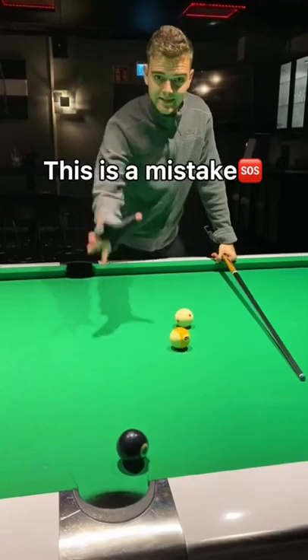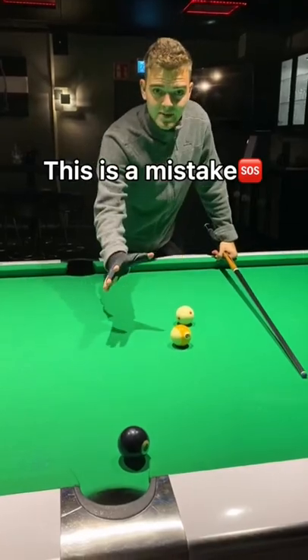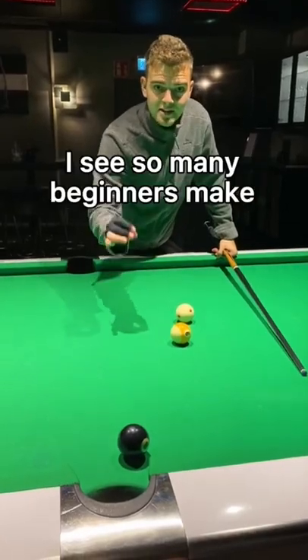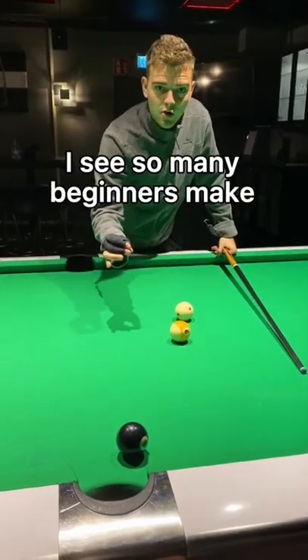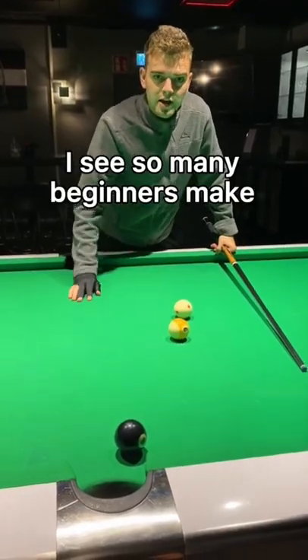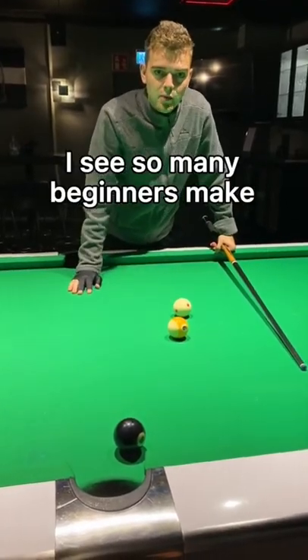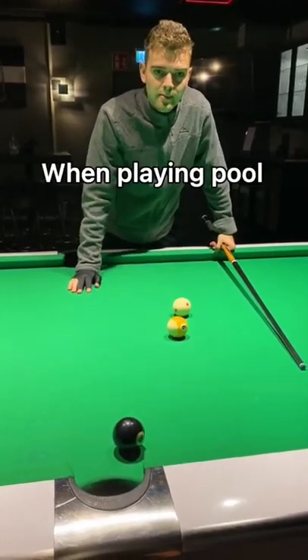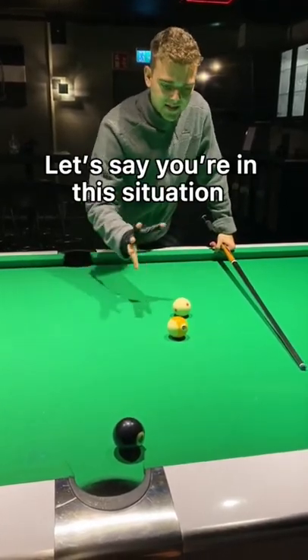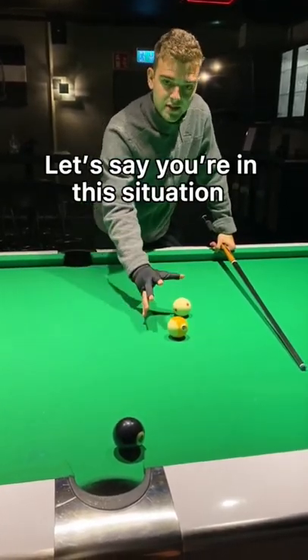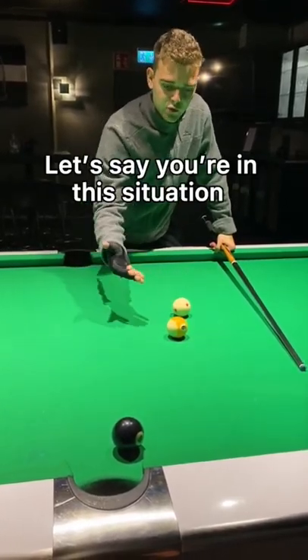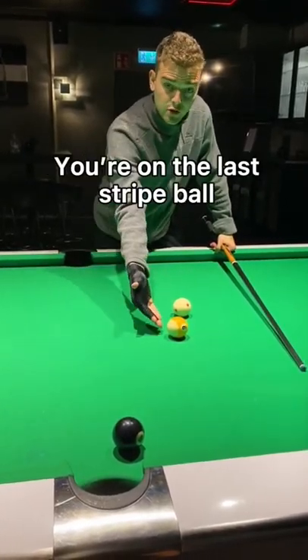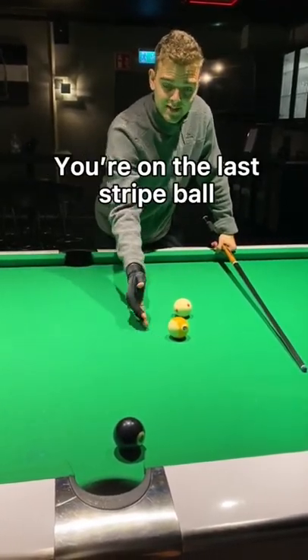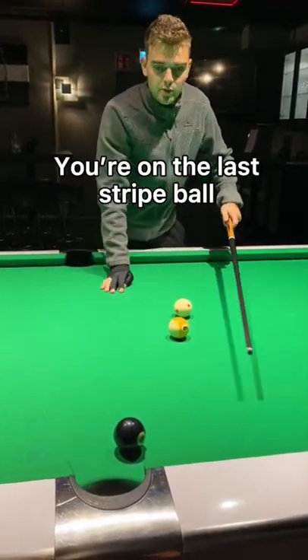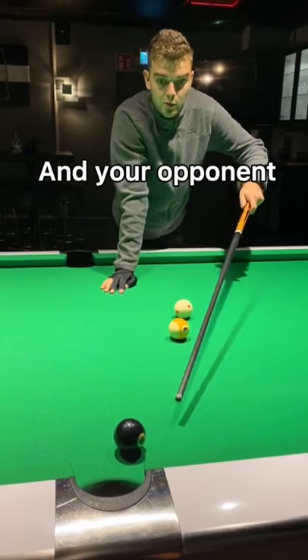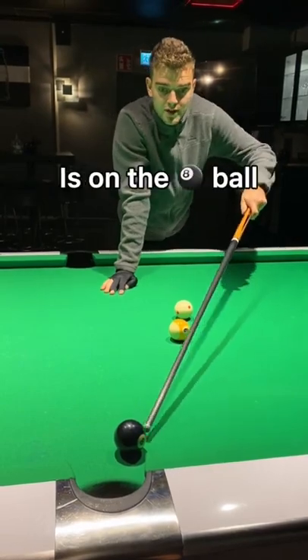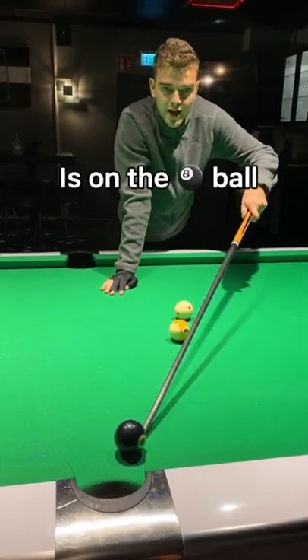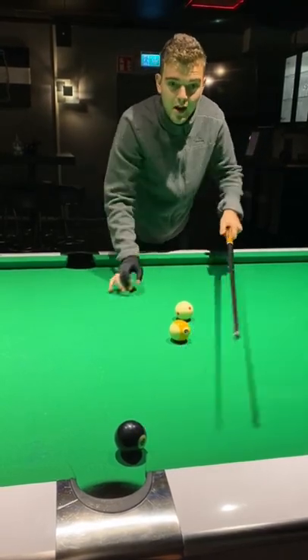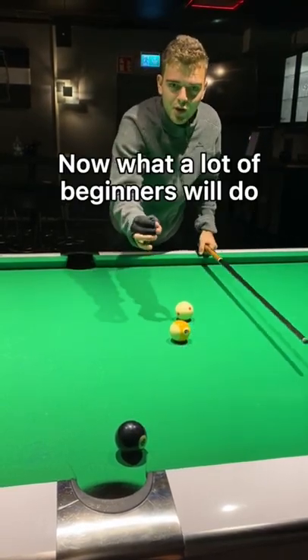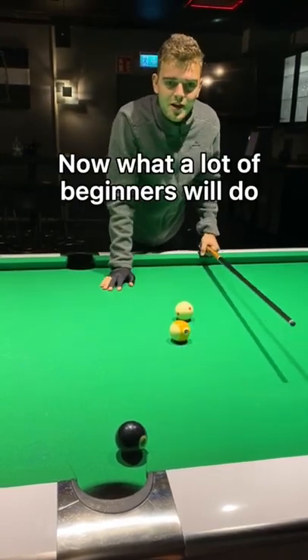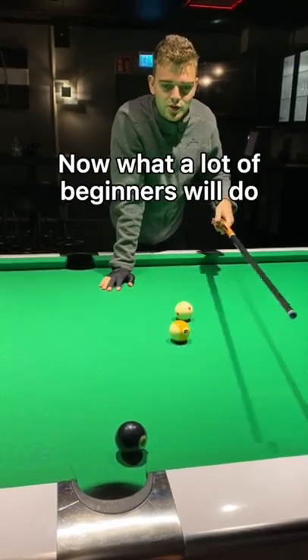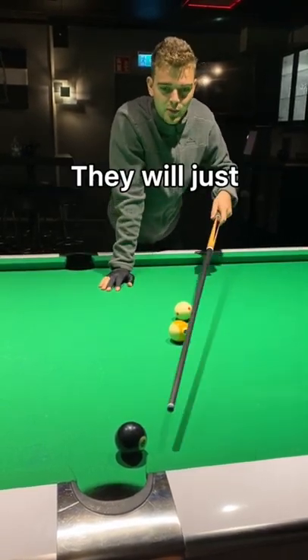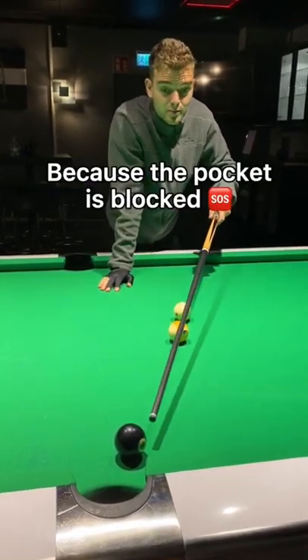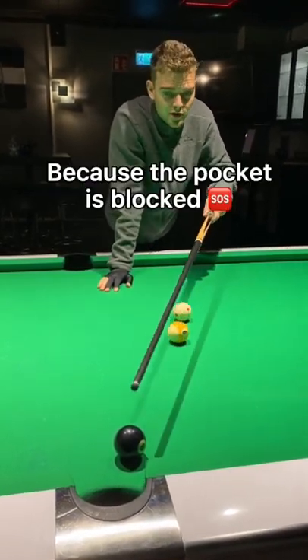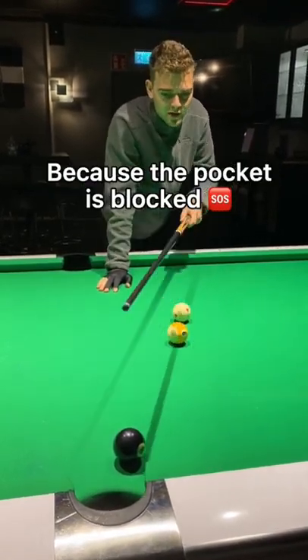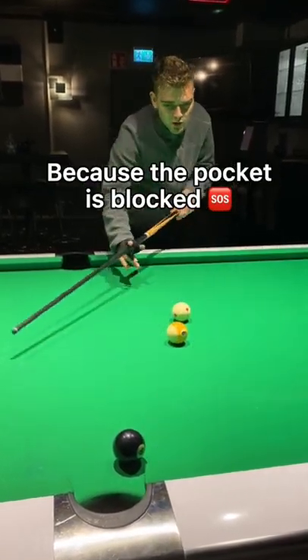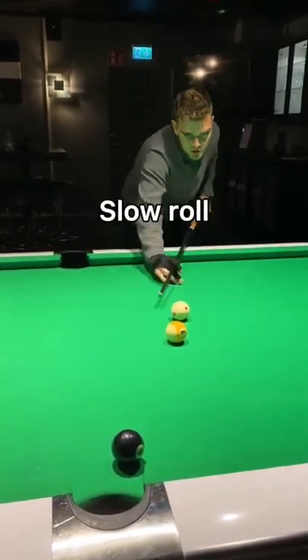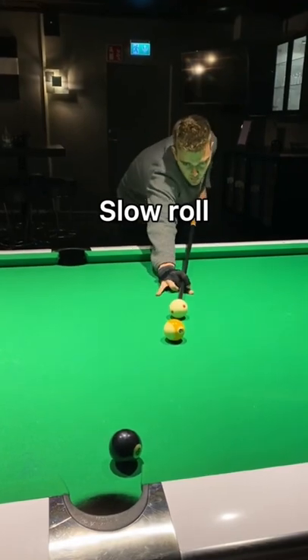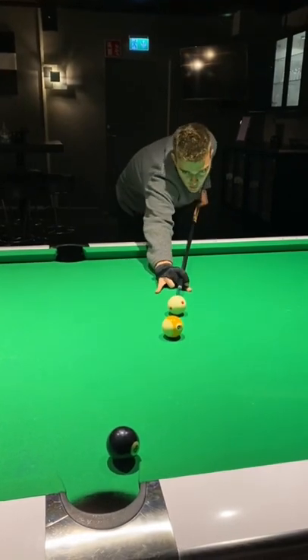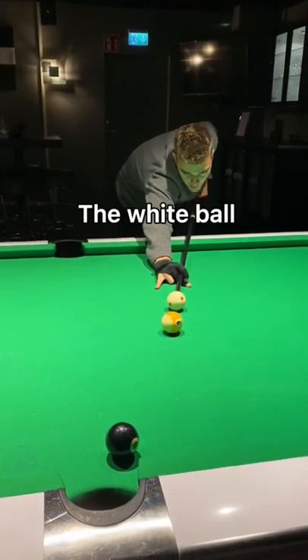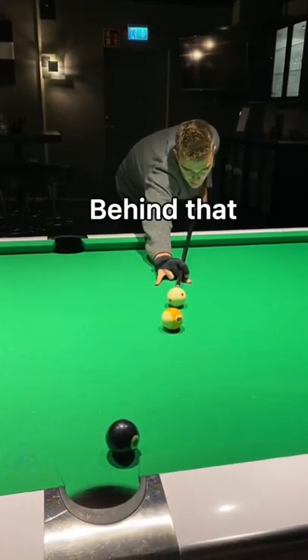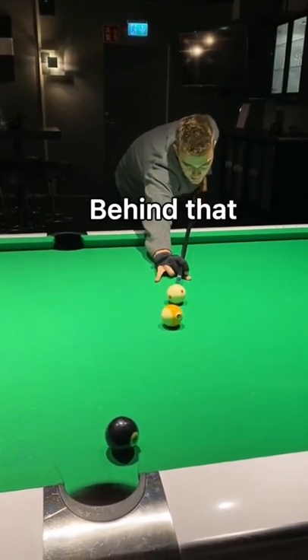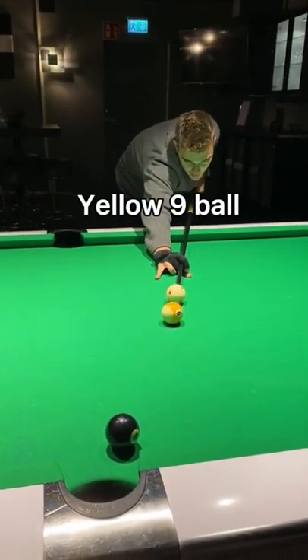This is a mistake I see so many beginners make when playing pool. Let's say you're in this situation on the last stripe ball and your opponent is on the 8 ball. Now what a lot of beginners will do, because the pocket is blocked, they will slow roll the white ball behind that yellow 9 ball.